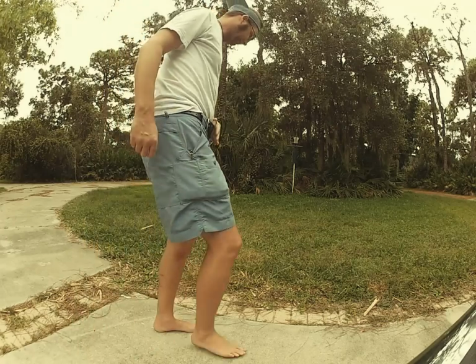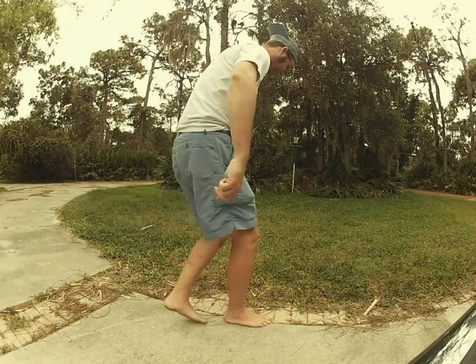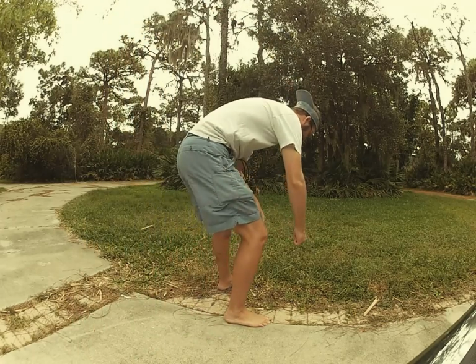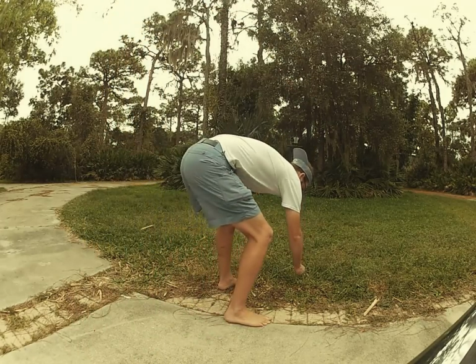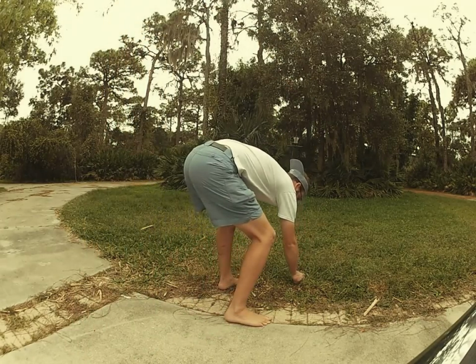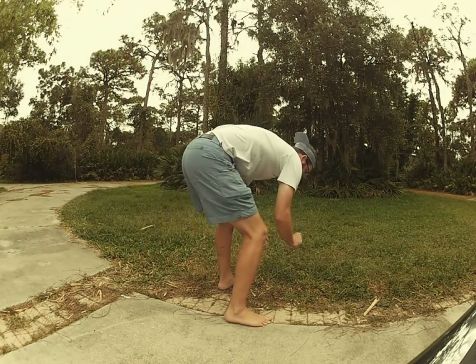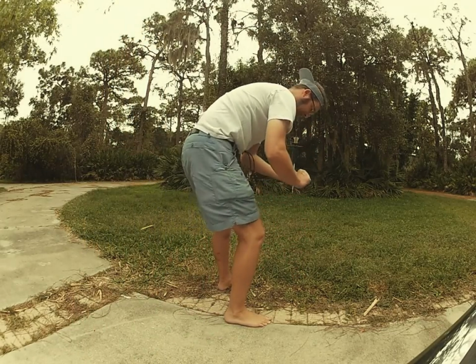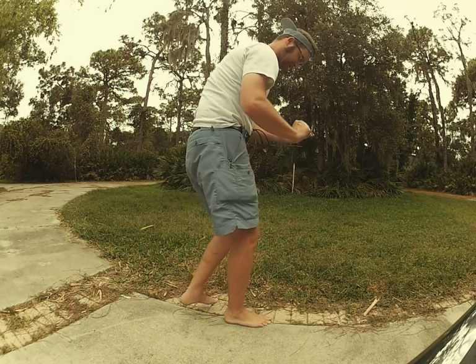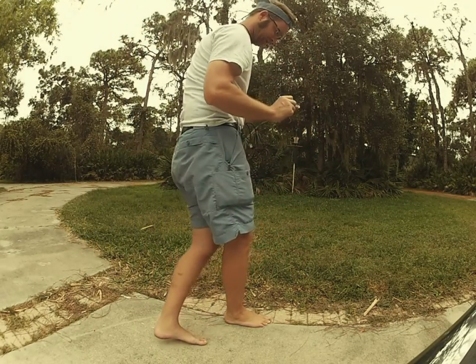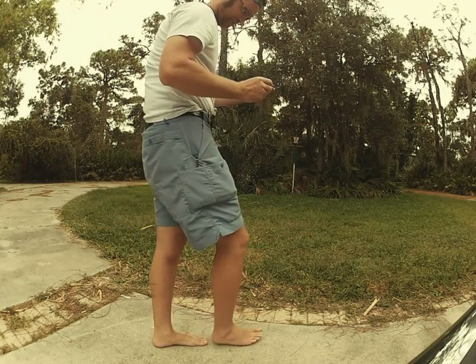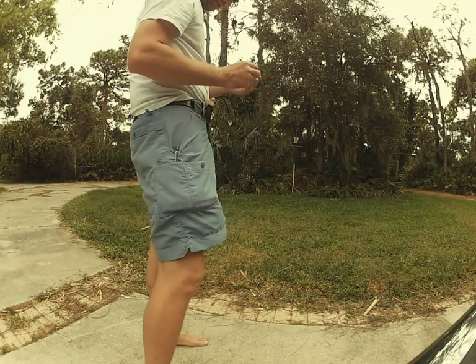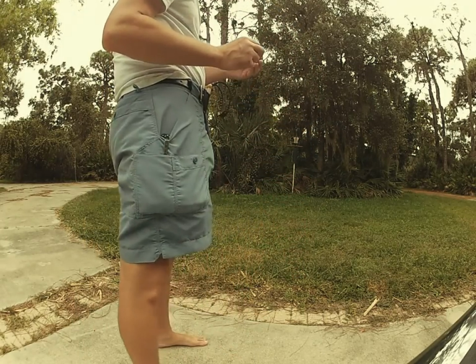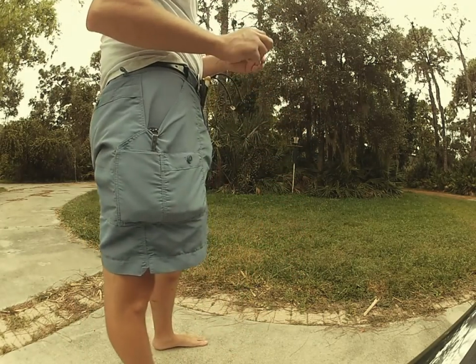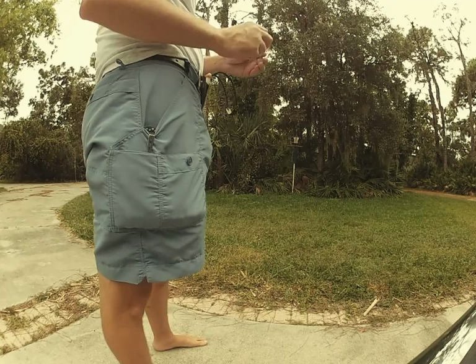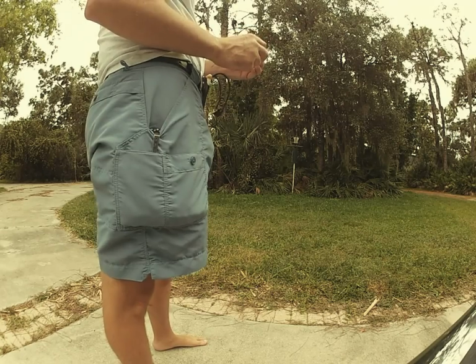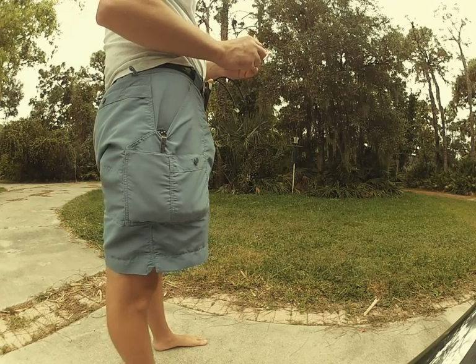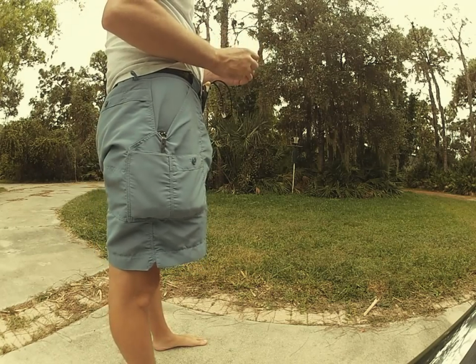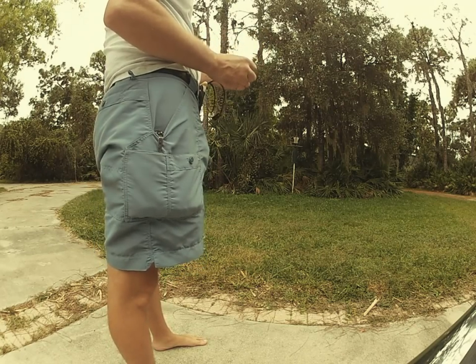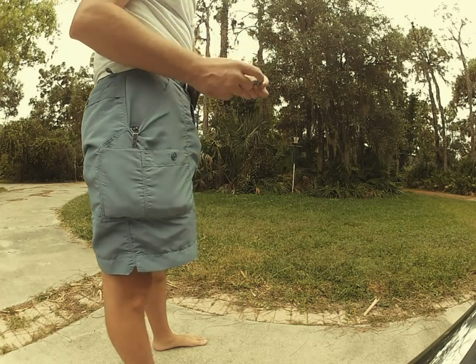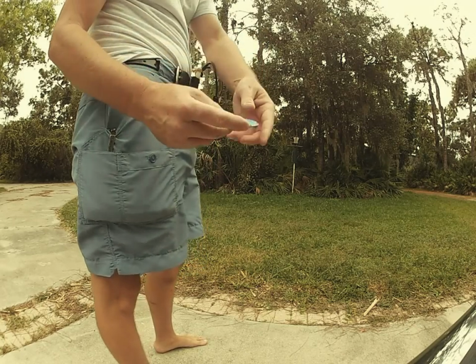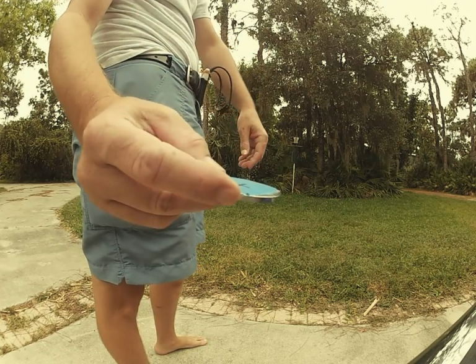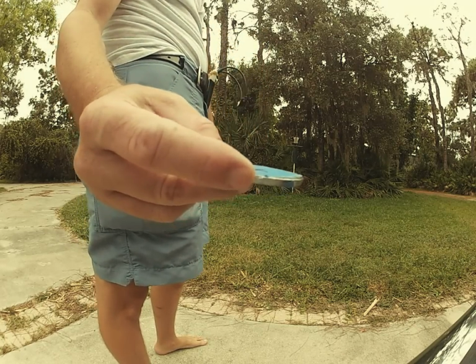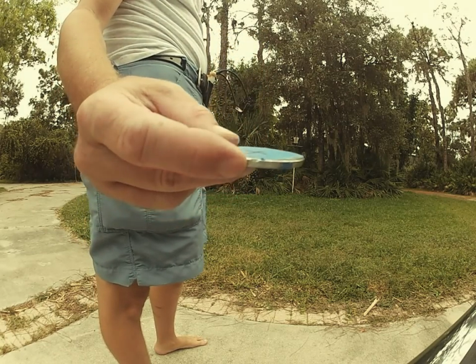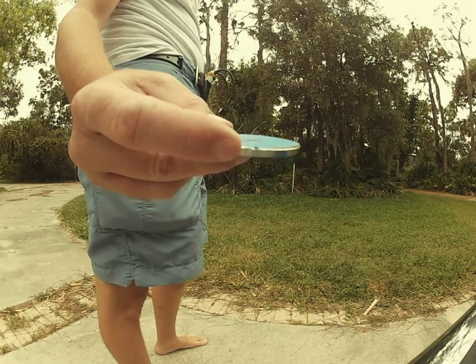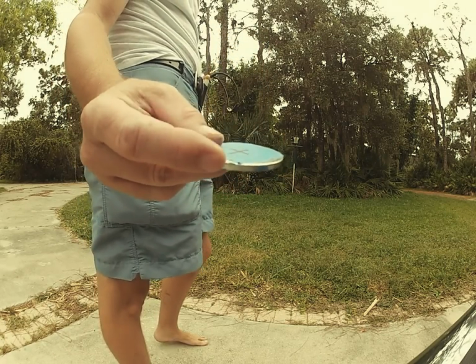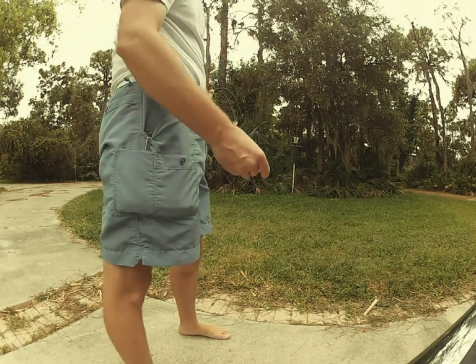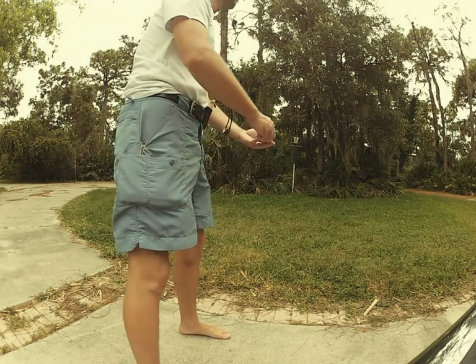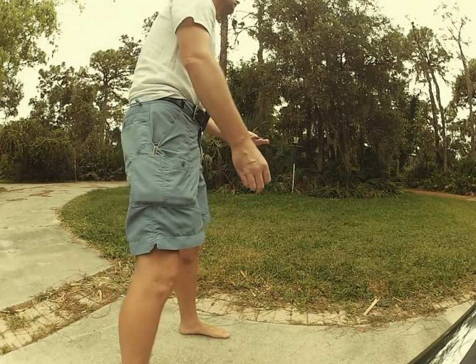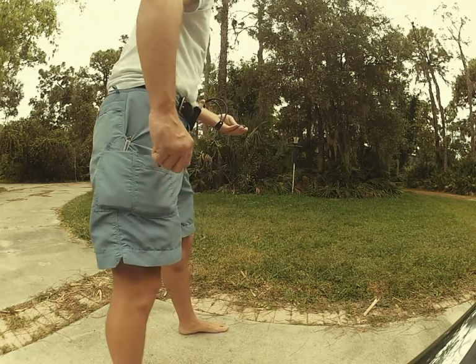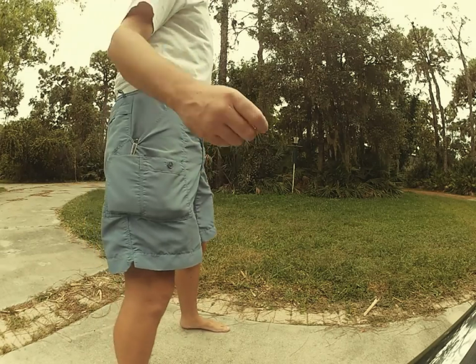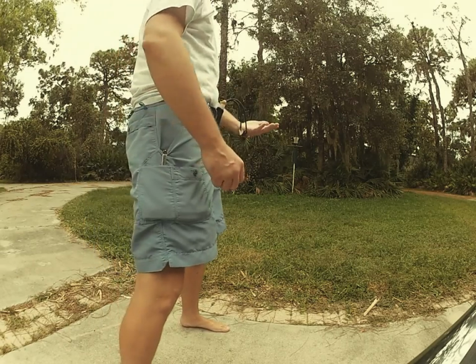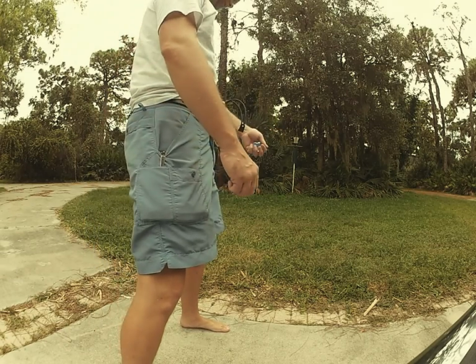Got it again. Apparently on the edge somewhere. Yep, right there on the edge. Do it again.